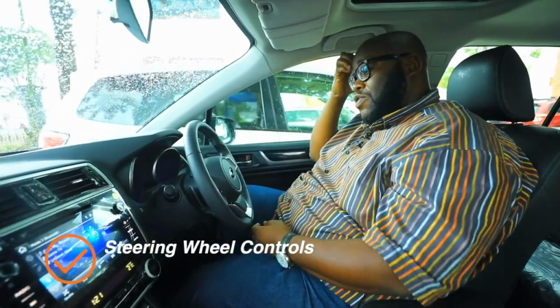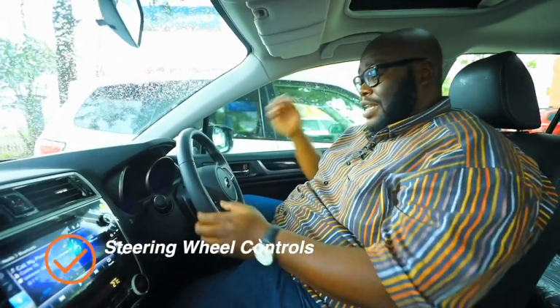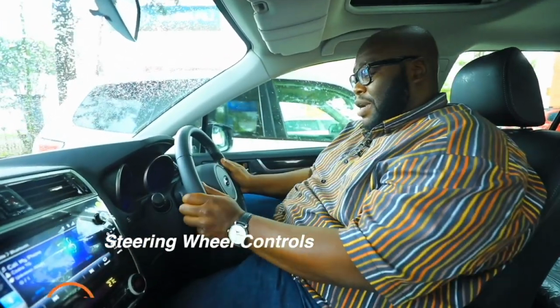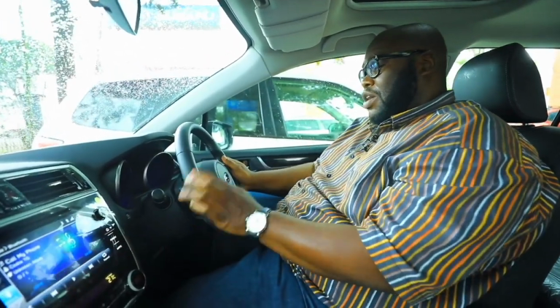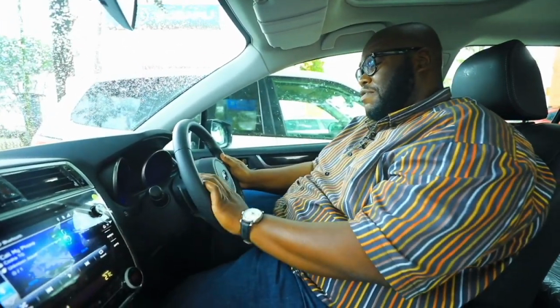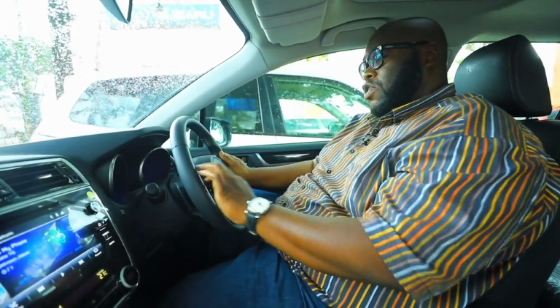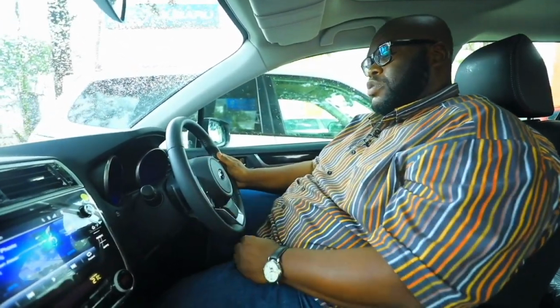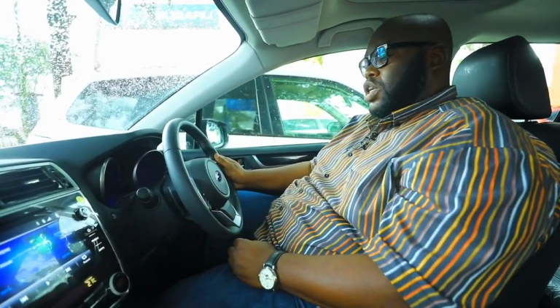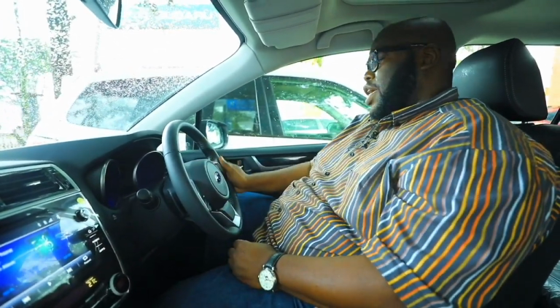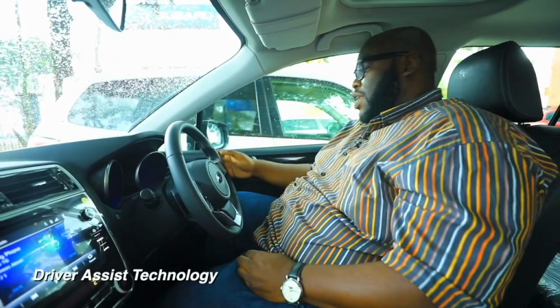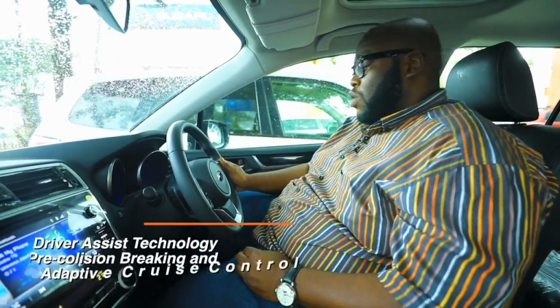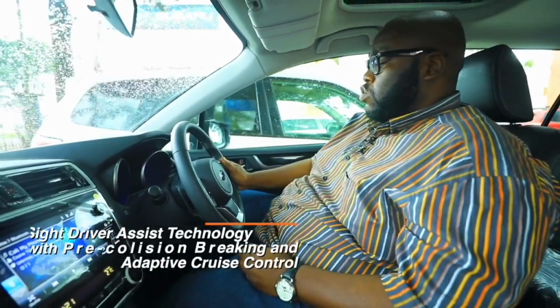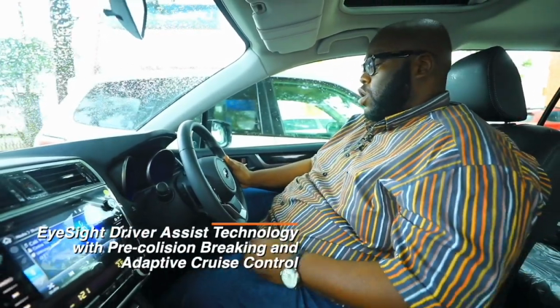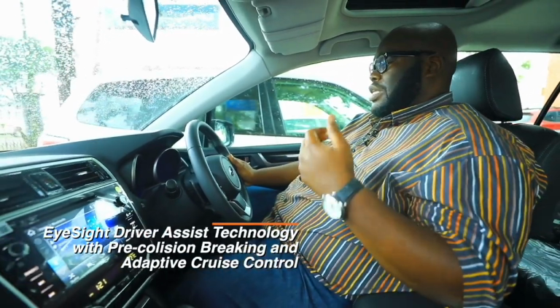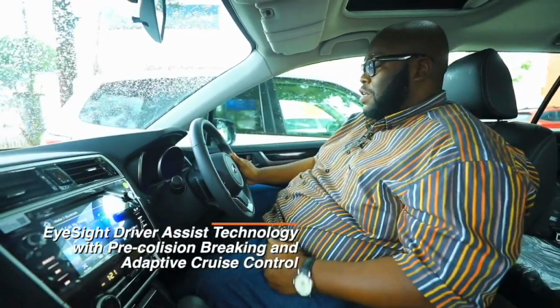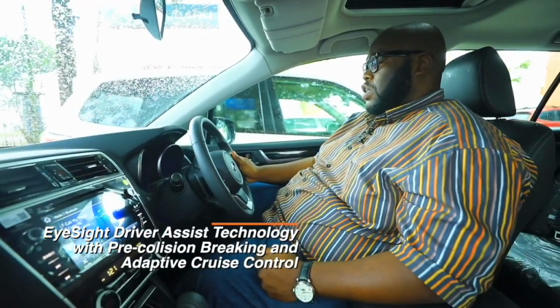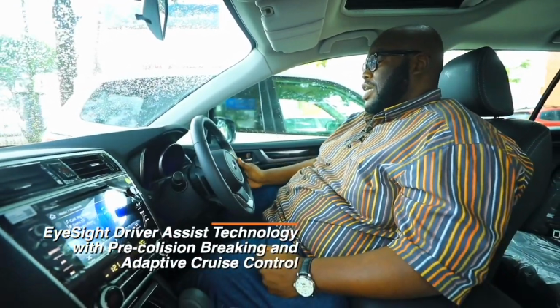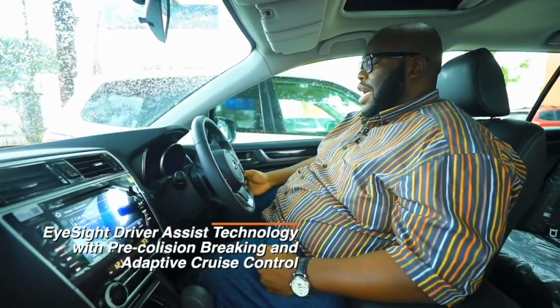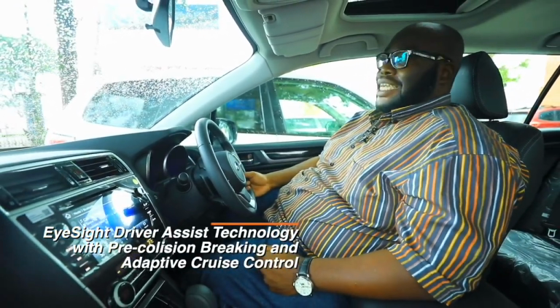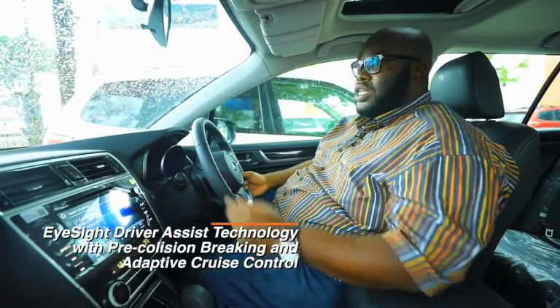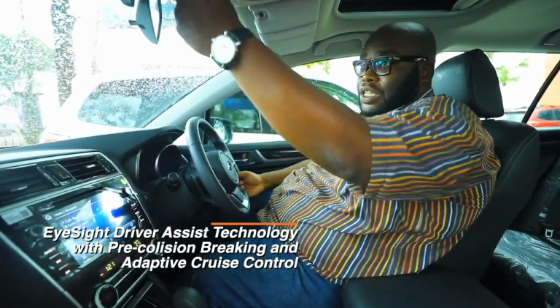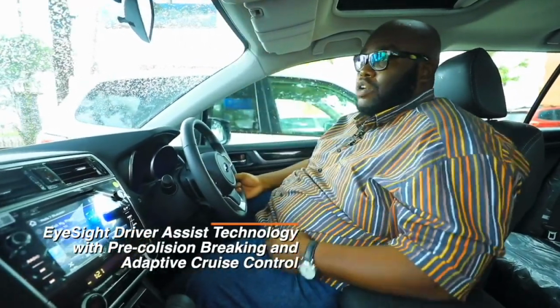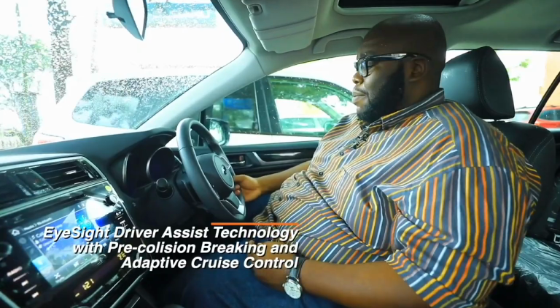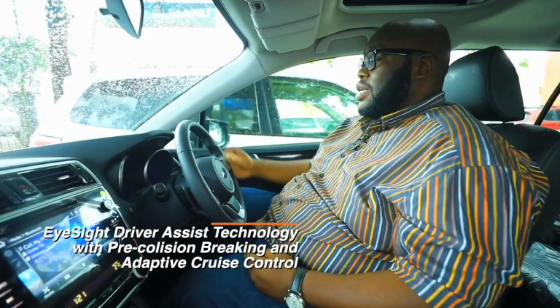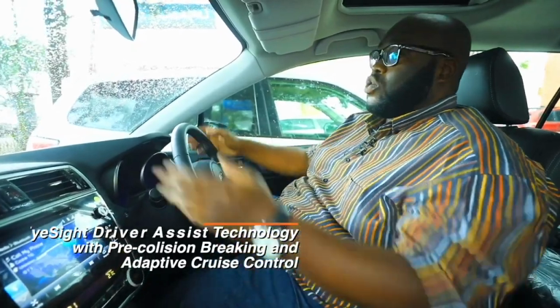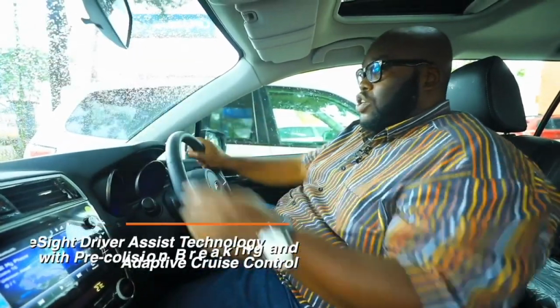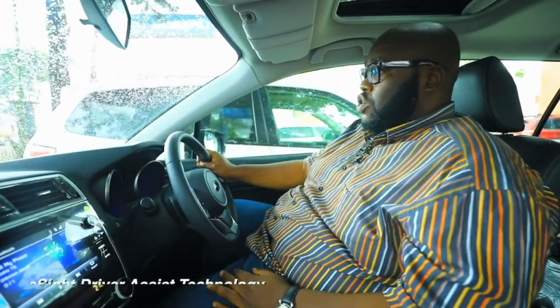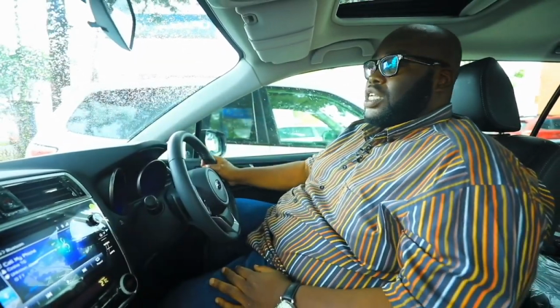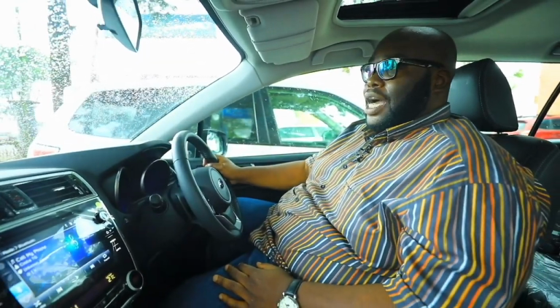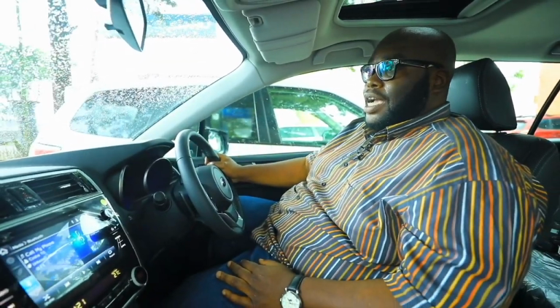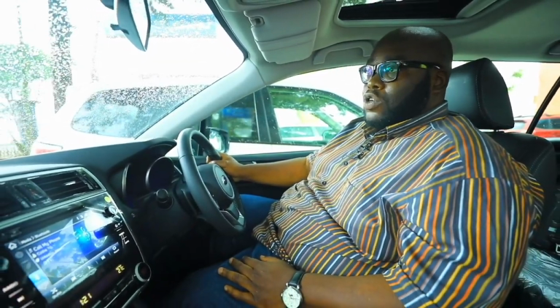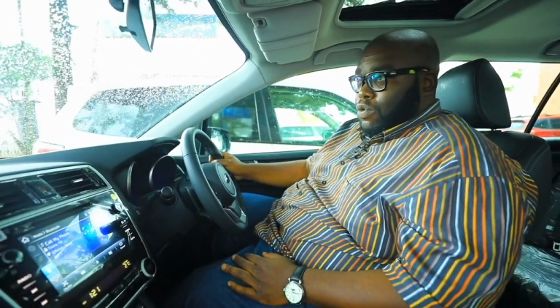On the steering wheel, the left satellite buttons control volume and speech recognition, while on the right you have adaptive cruise control and the EyeSight system, which uses a stereoscopic camera to ensure you don't hit the car in front of you.